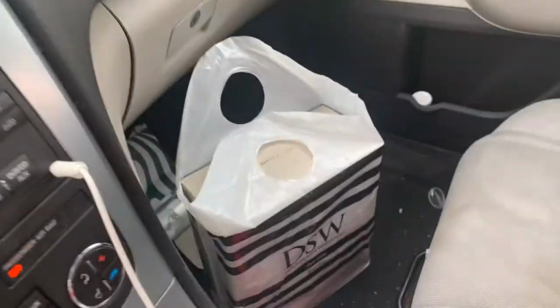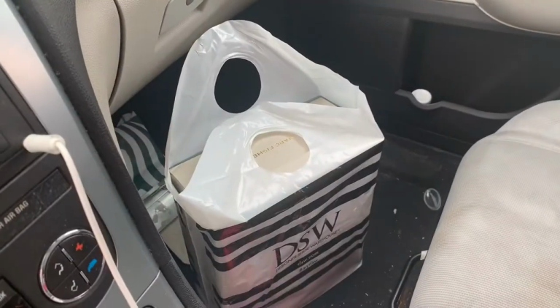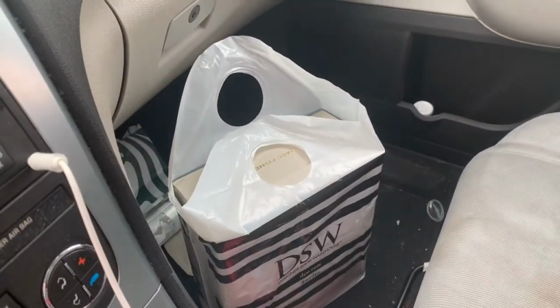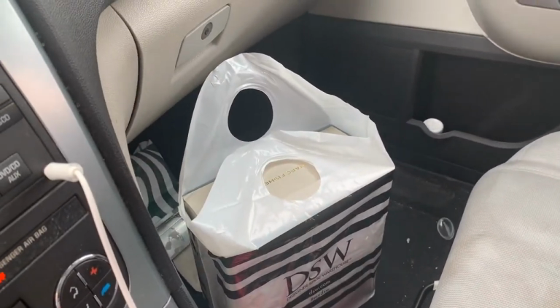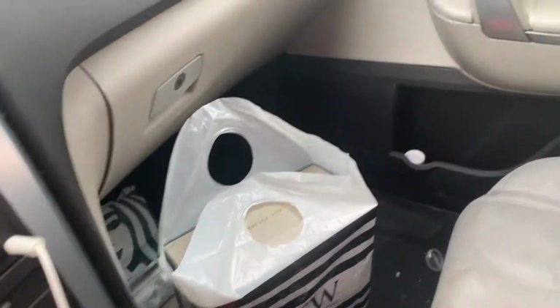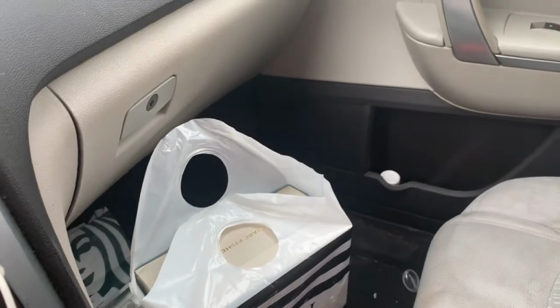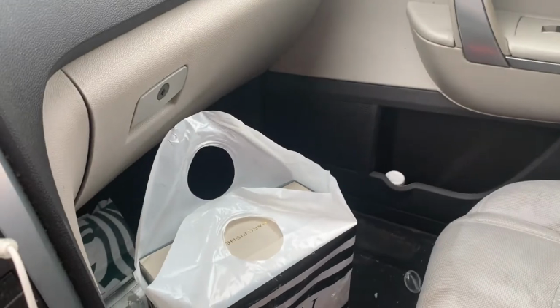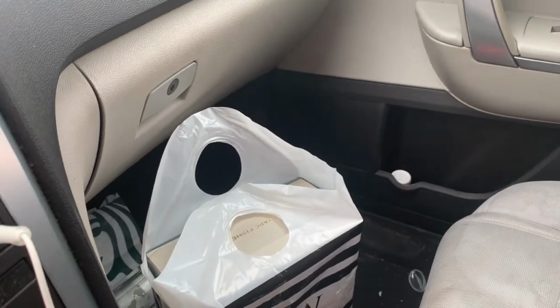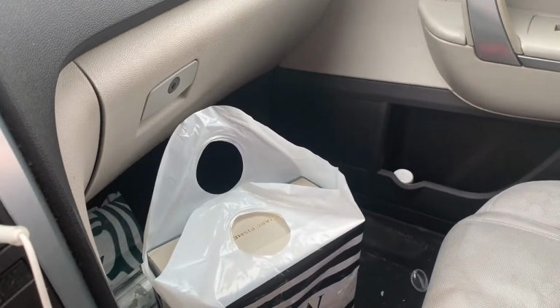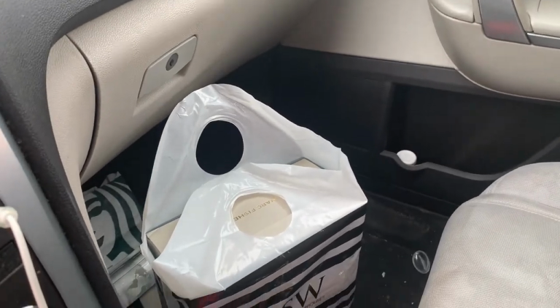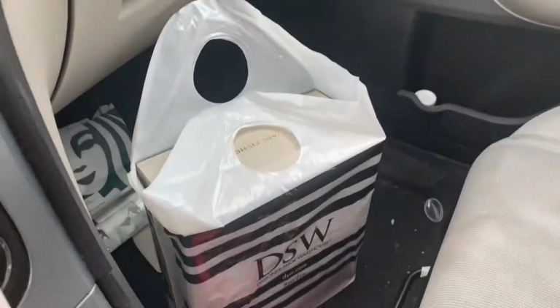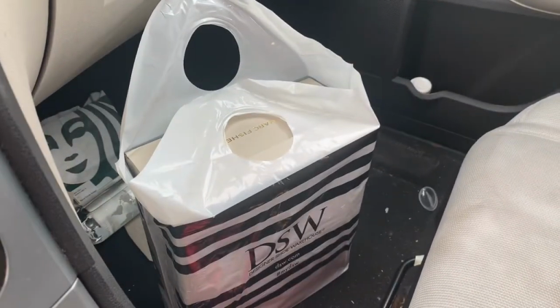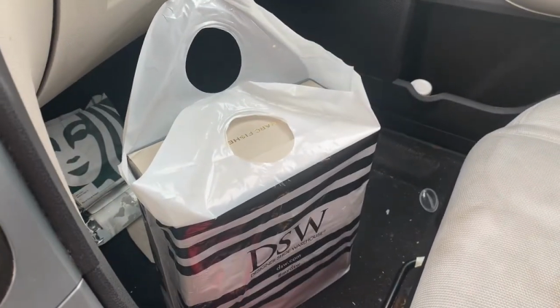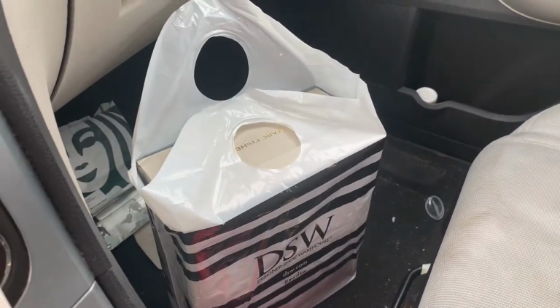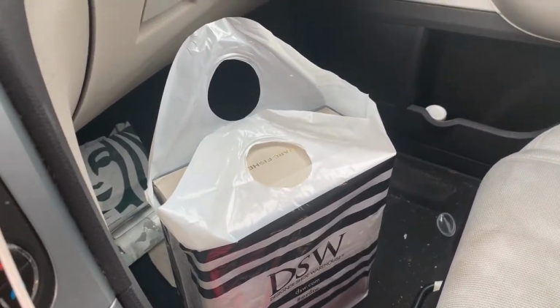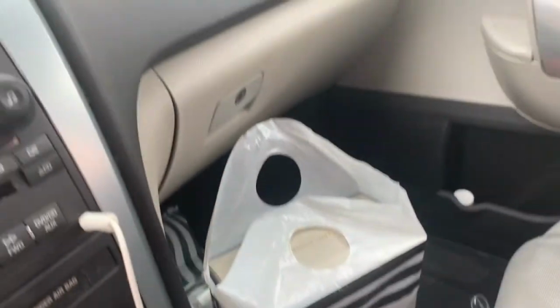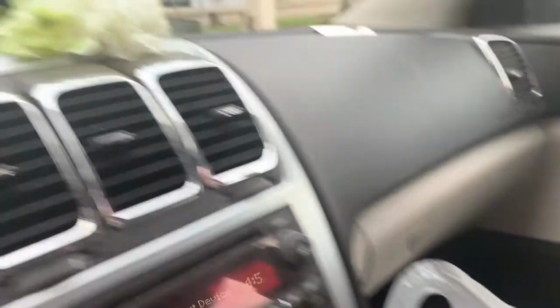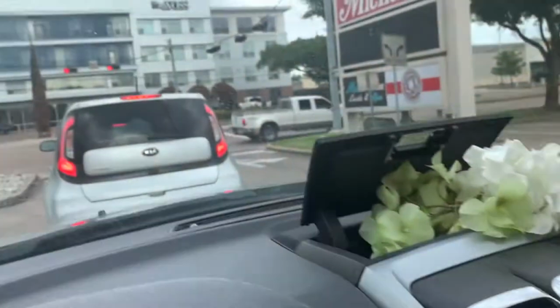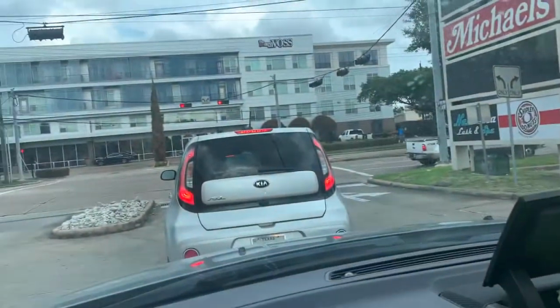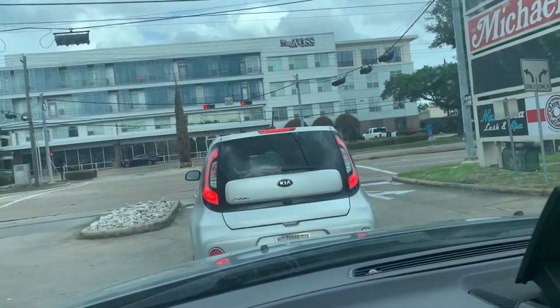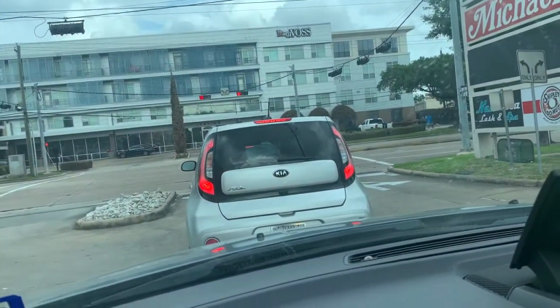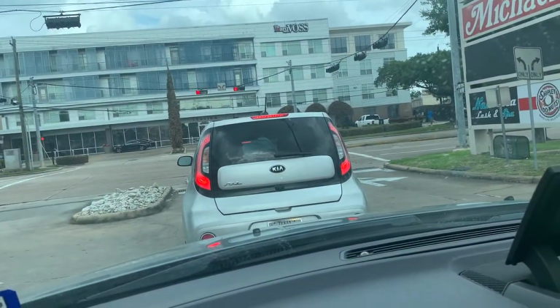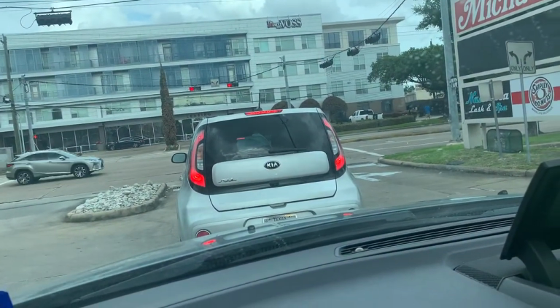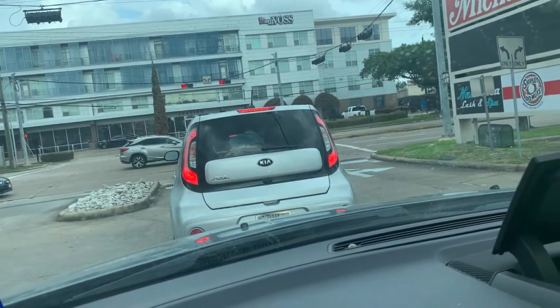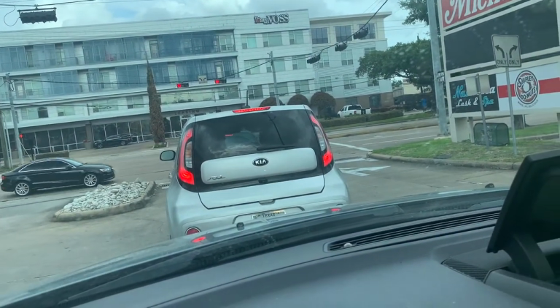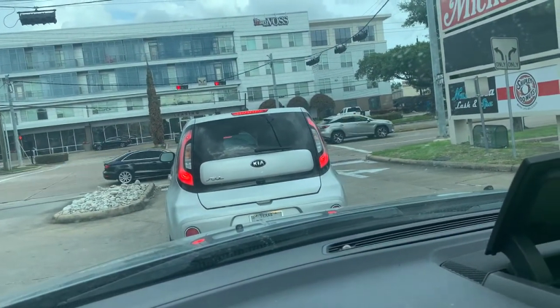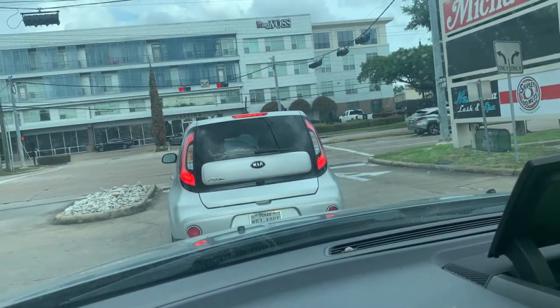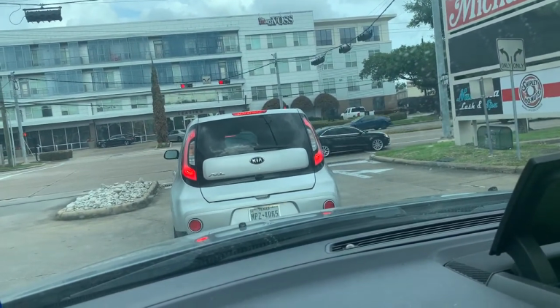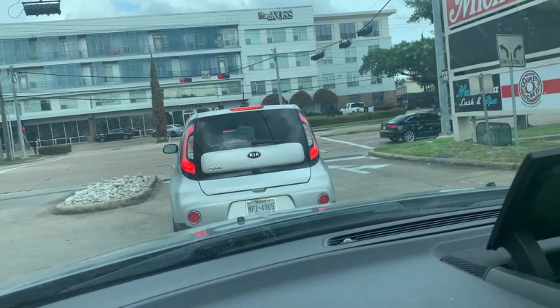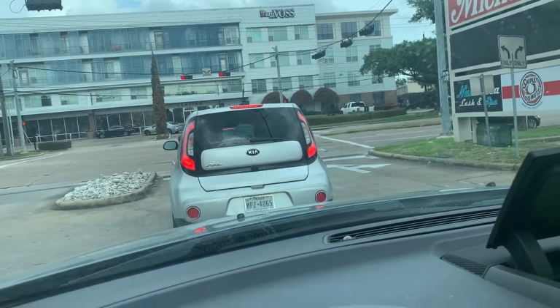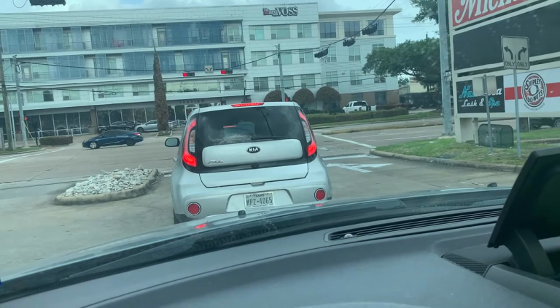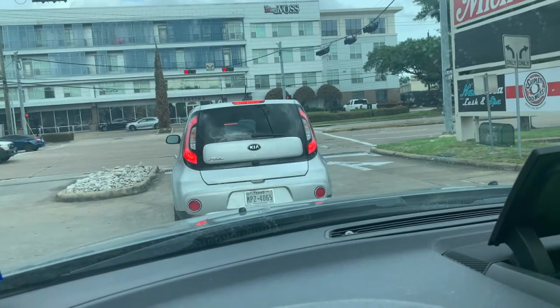Please excuse my car, it's always so messy. But I picked up these Marc Fisher little wedges — they're so cute, I'm really excited to wear them. I'm going to wear them tonight. I'm going on a little date, so I'm going to be wearing those tonight.